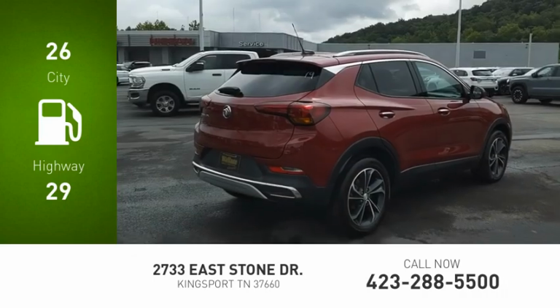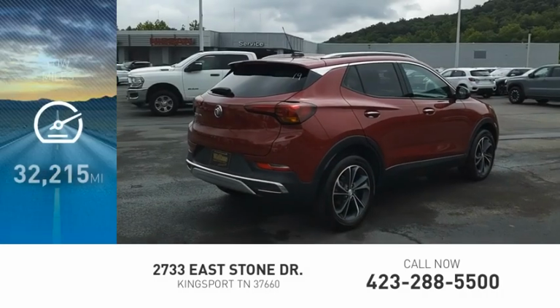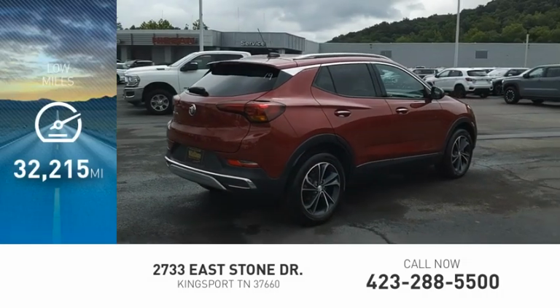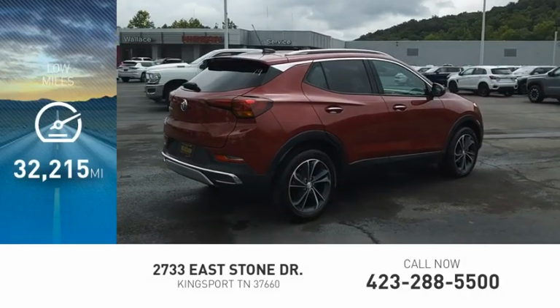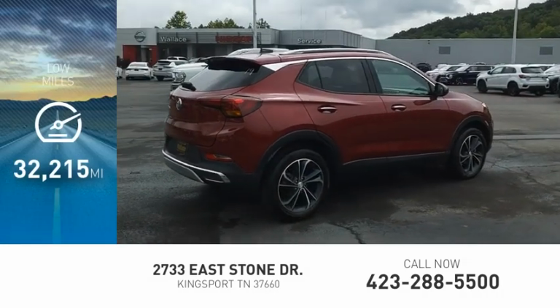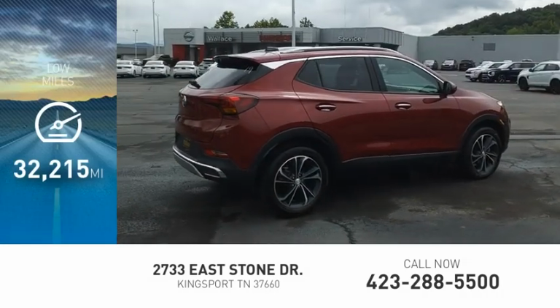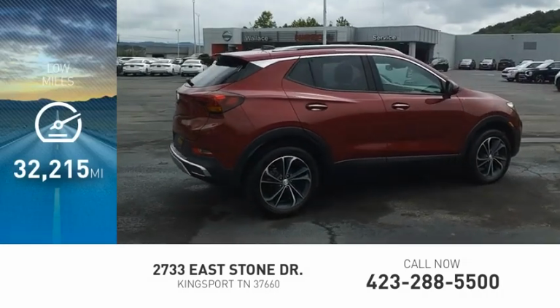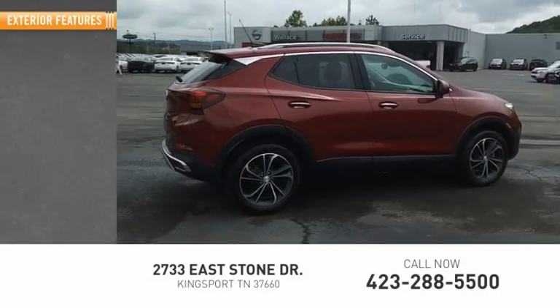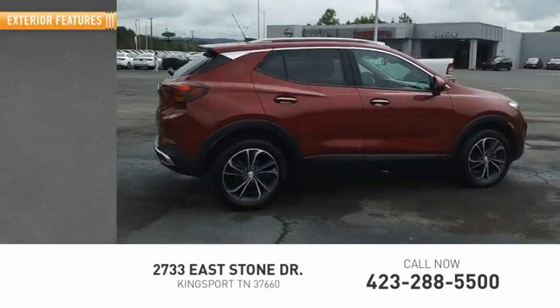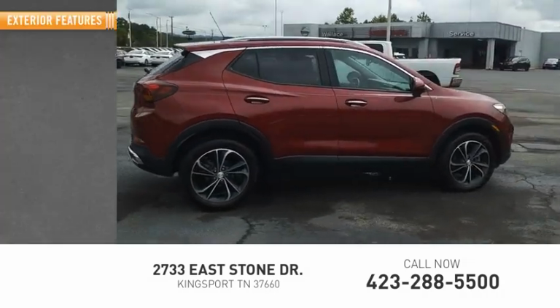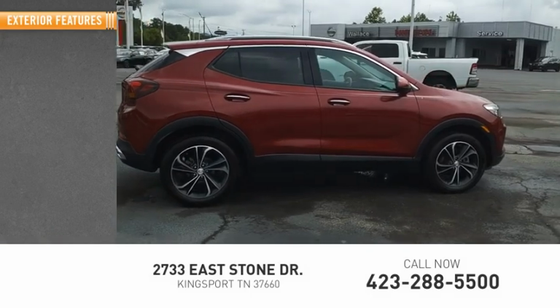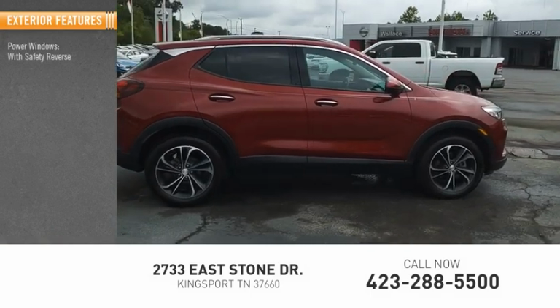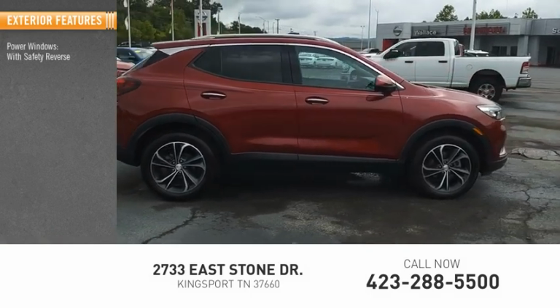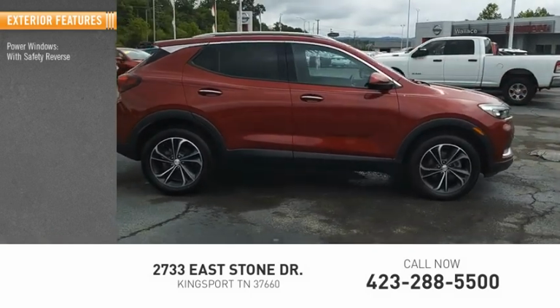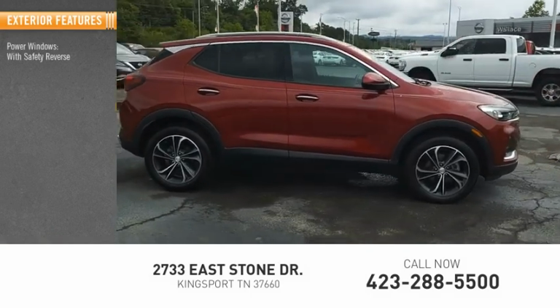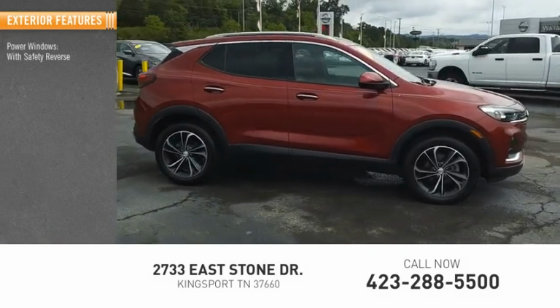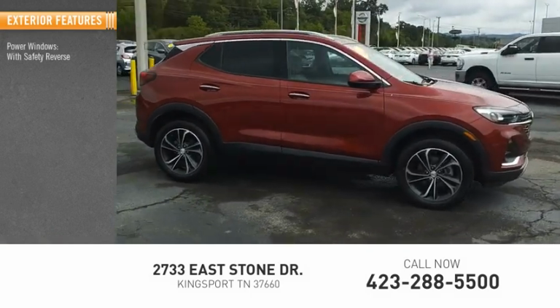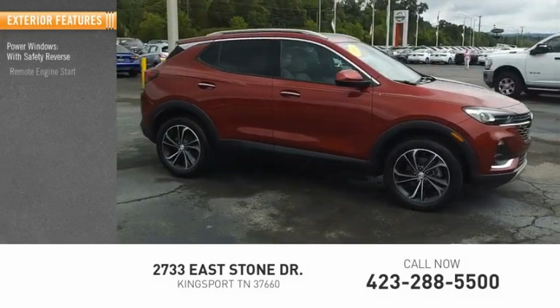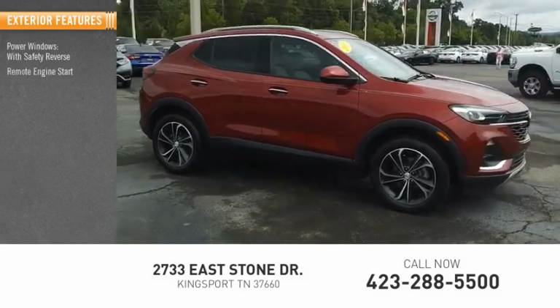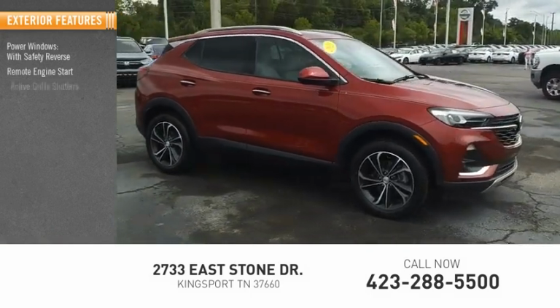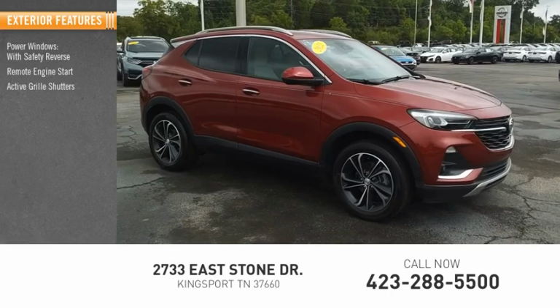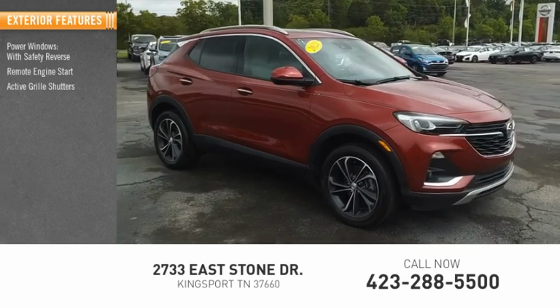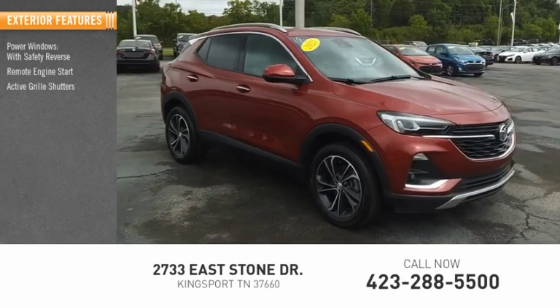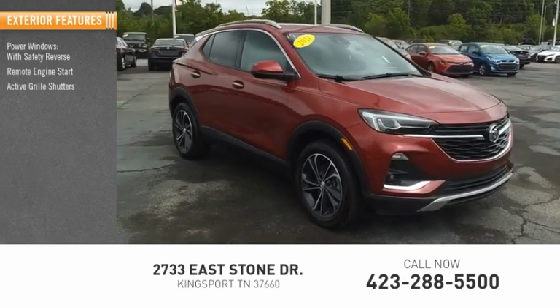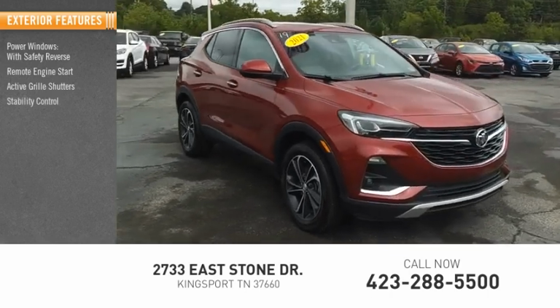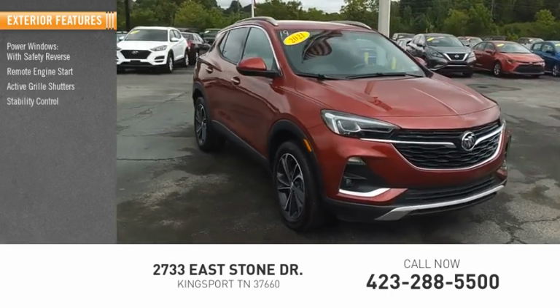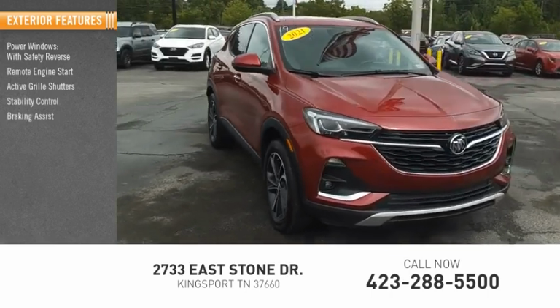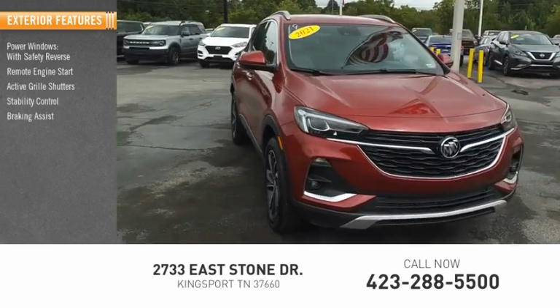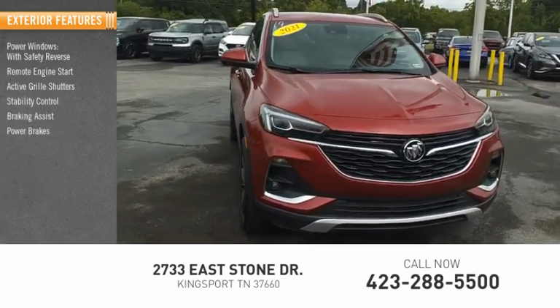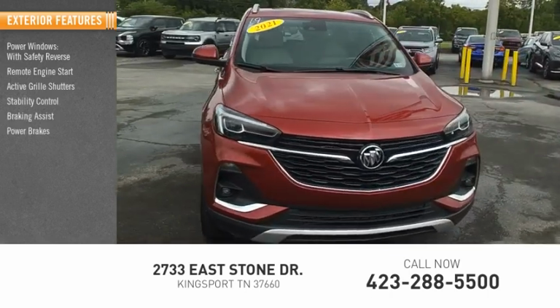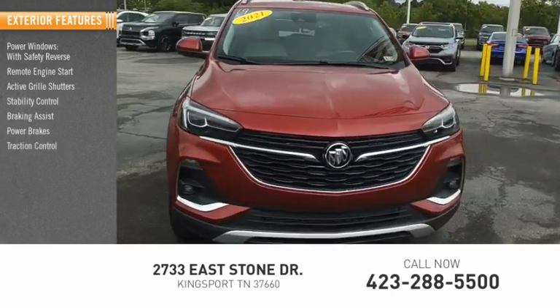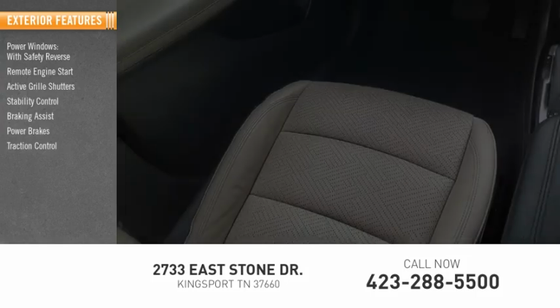This vehicle has less than 35,000 miles. Here are some of this vehicle's great options: power windows with safety reverse, remote engine start, active grille shutters, stability control, braking assist, power brakes, traction control.